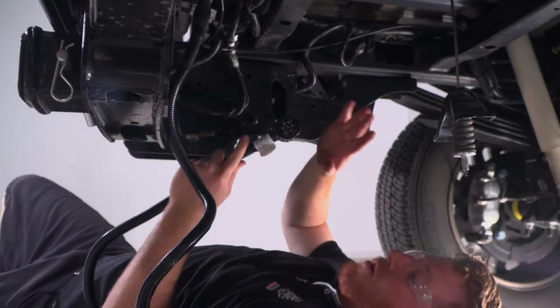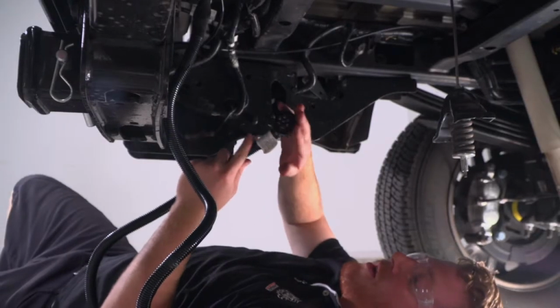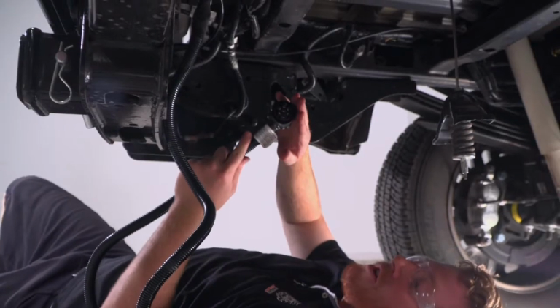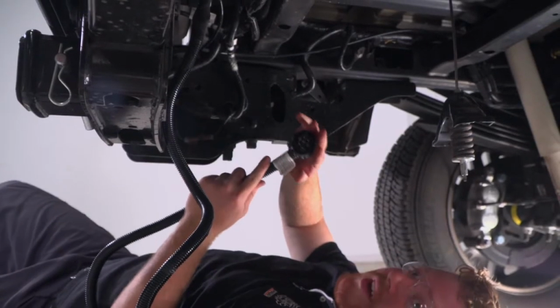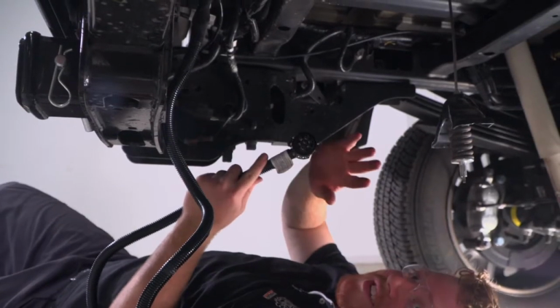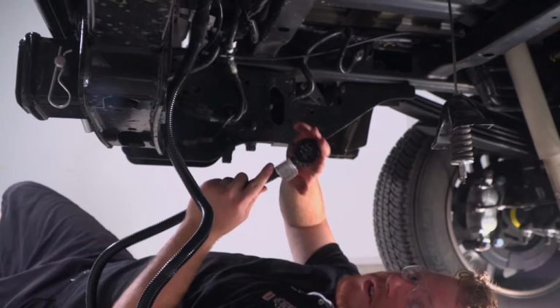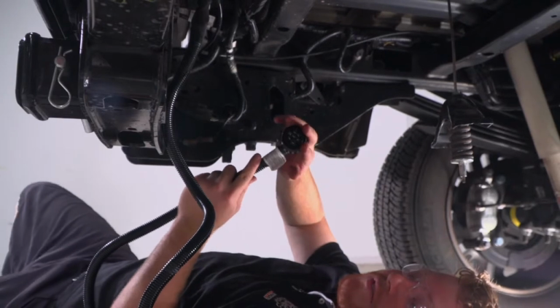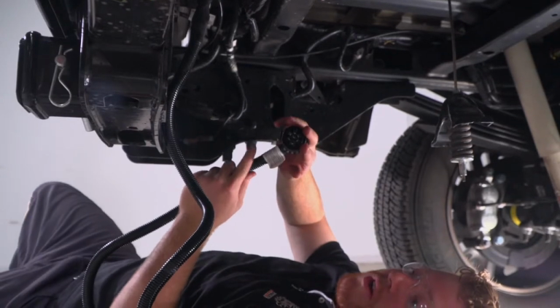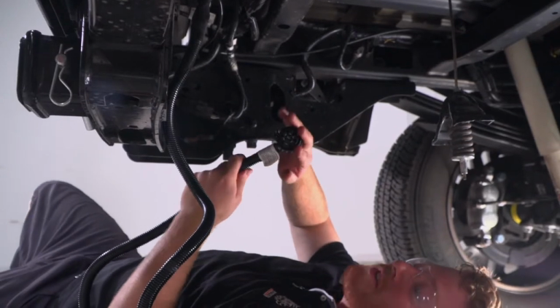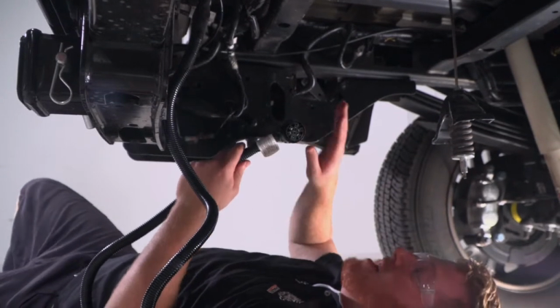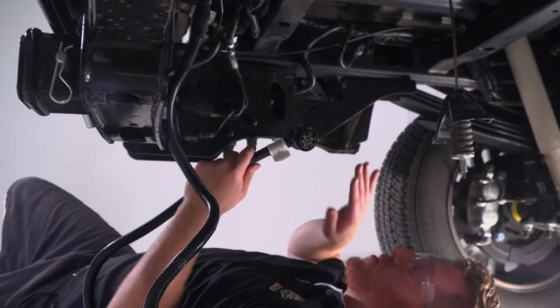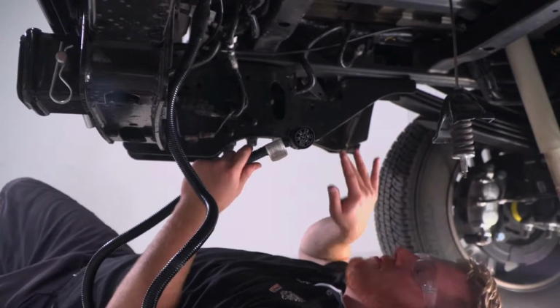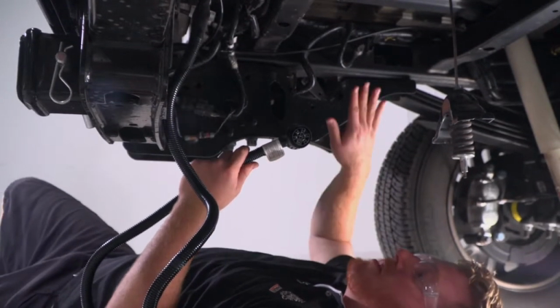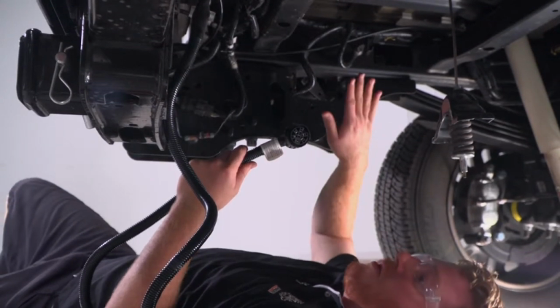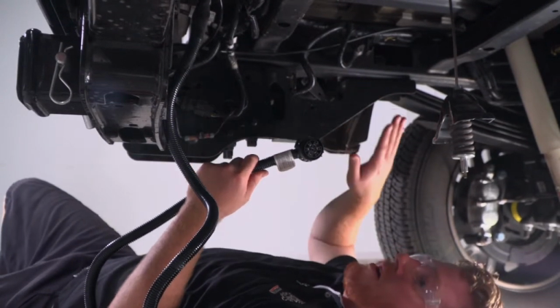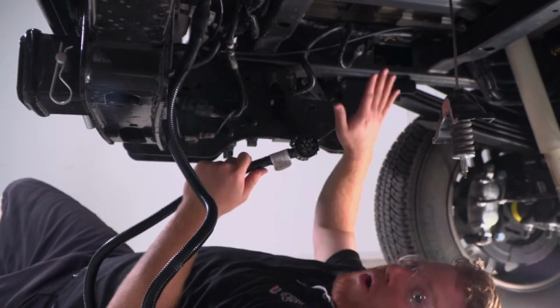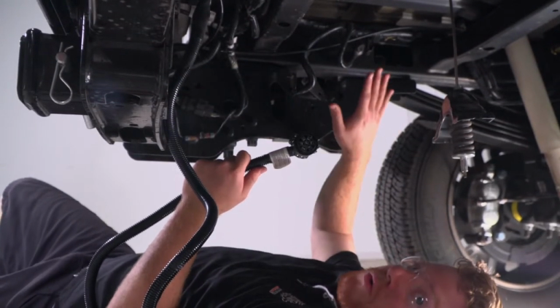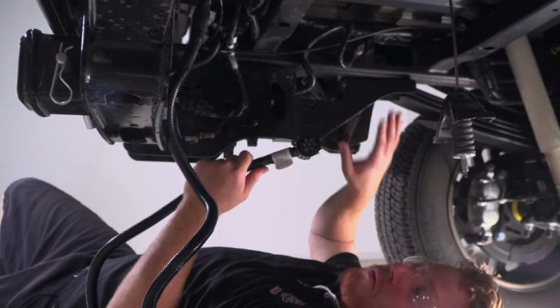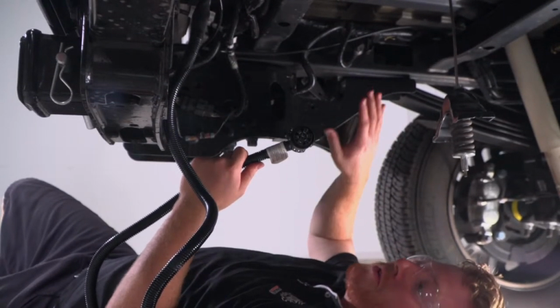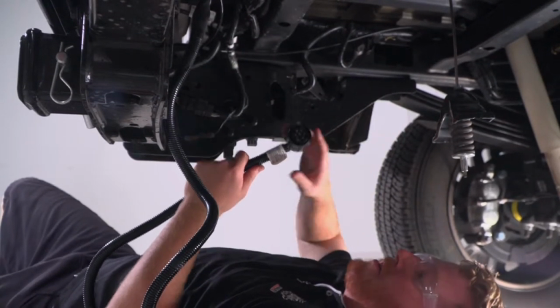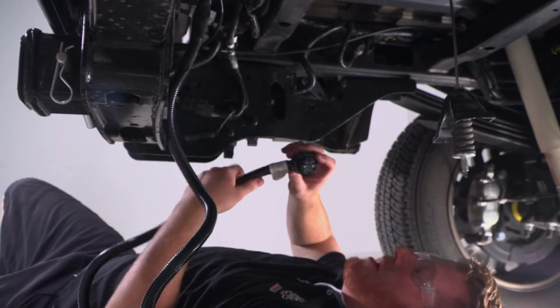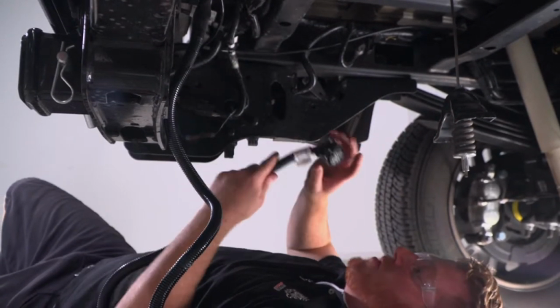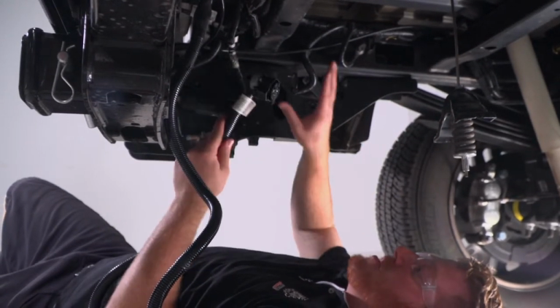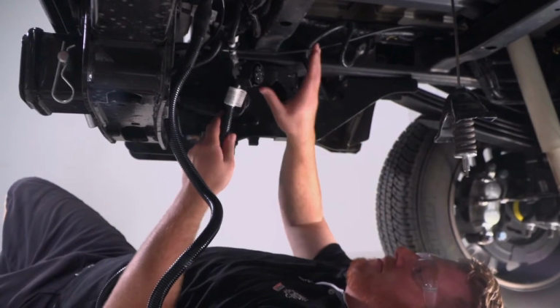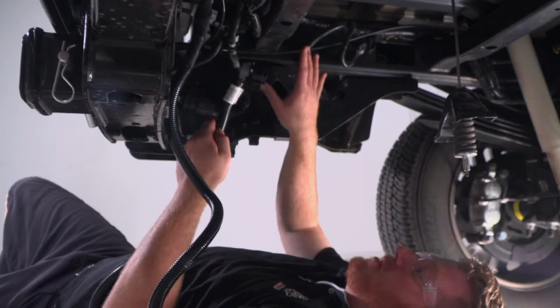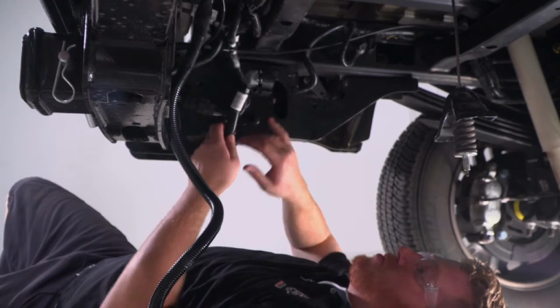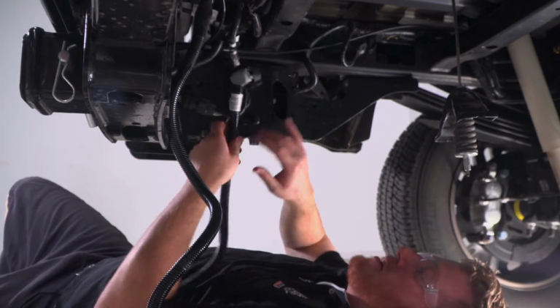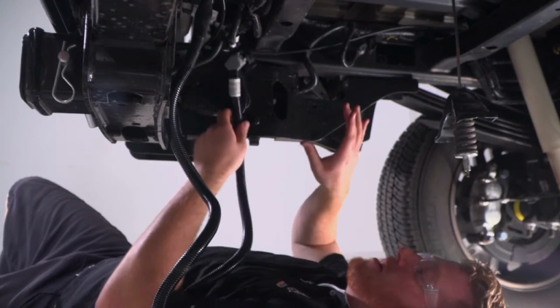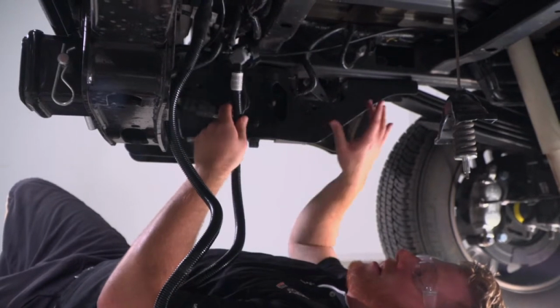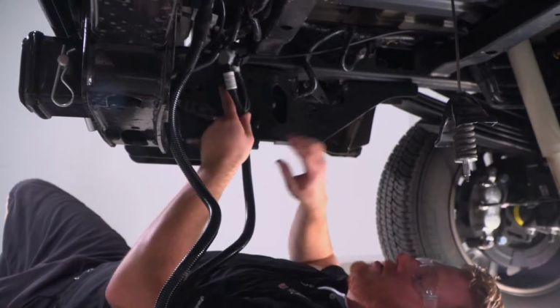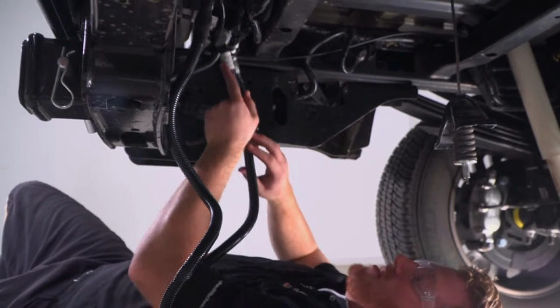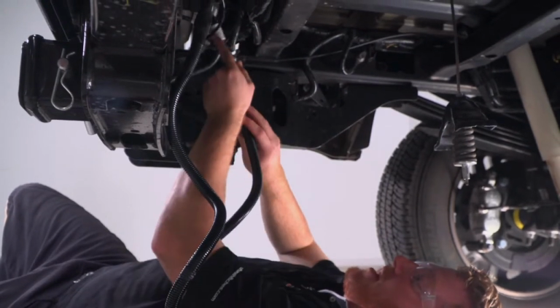Now we're going to go ahead and take our seven-way harness and route it to the hole that we drilled out, following the wires that go towards the tail light.